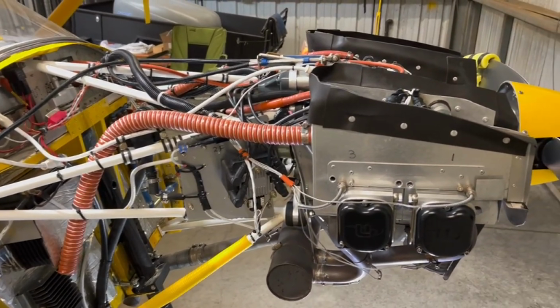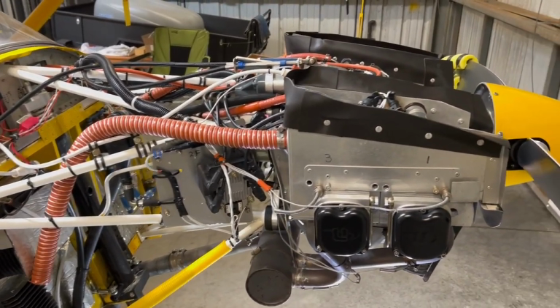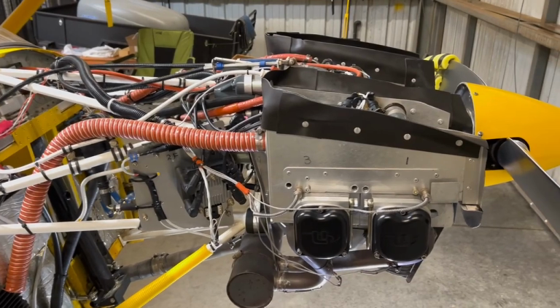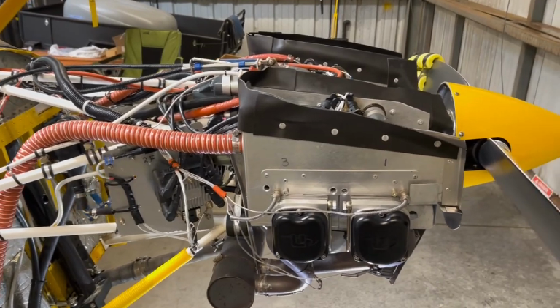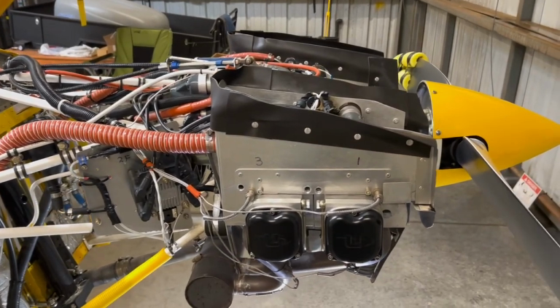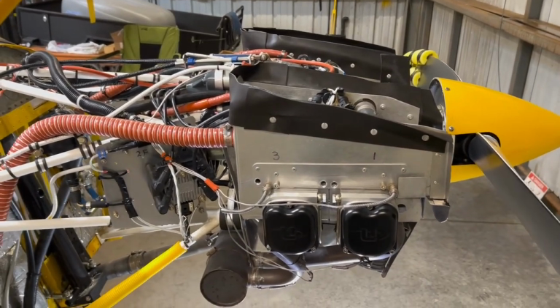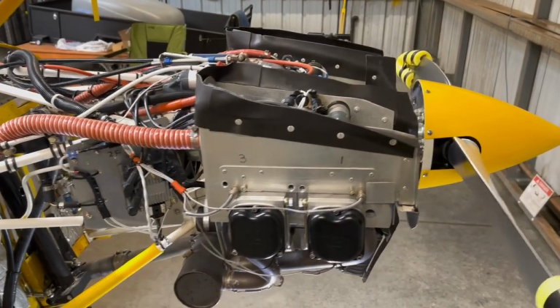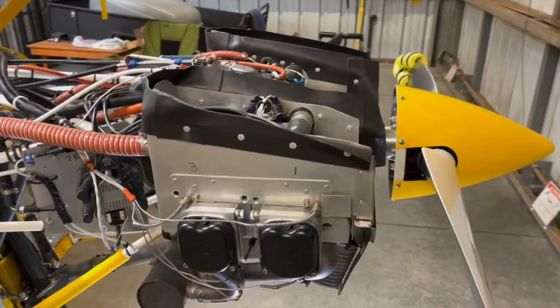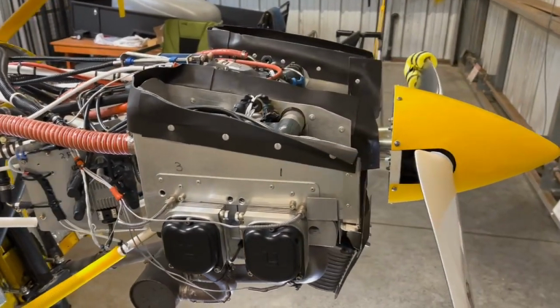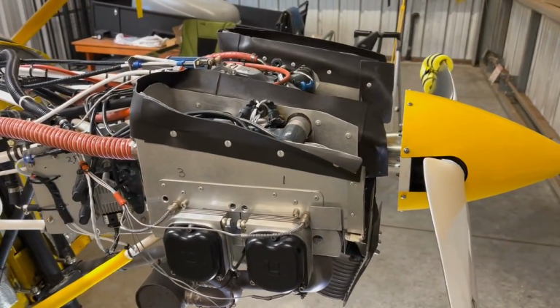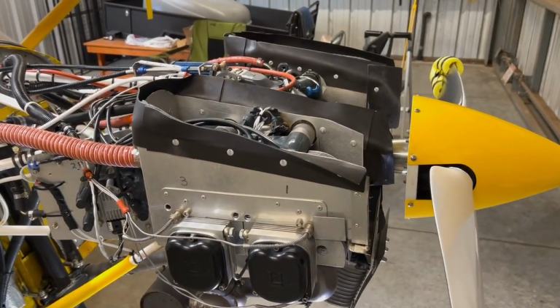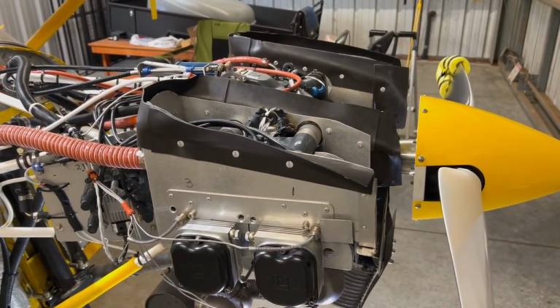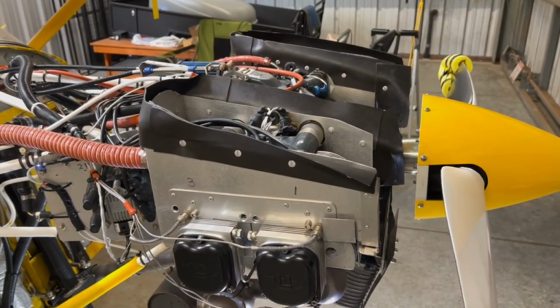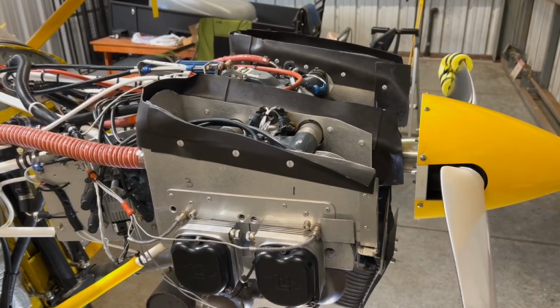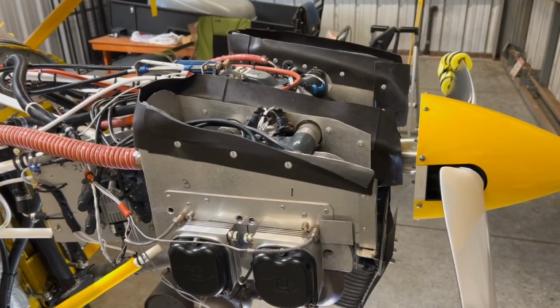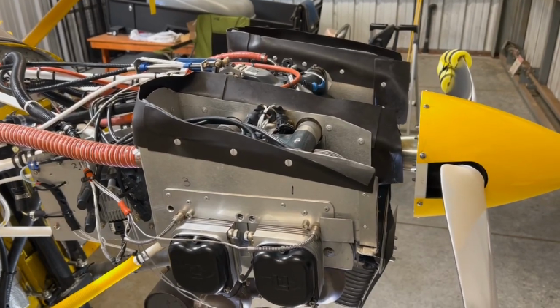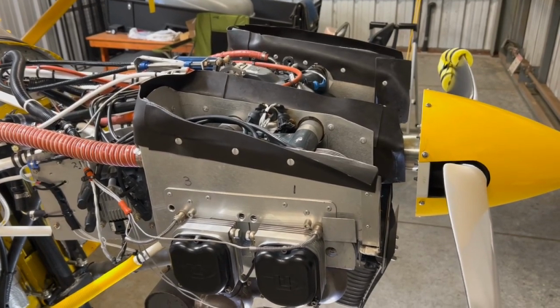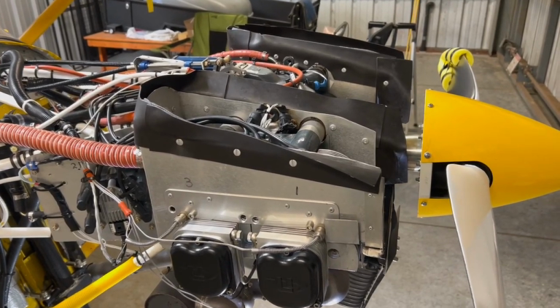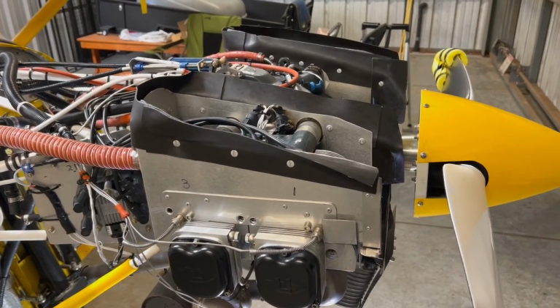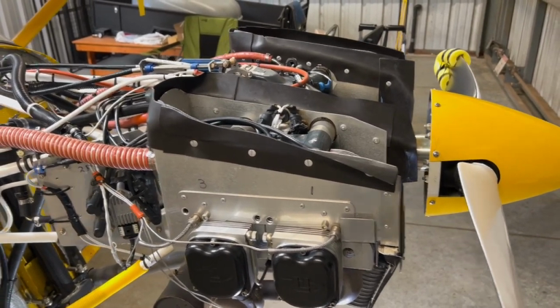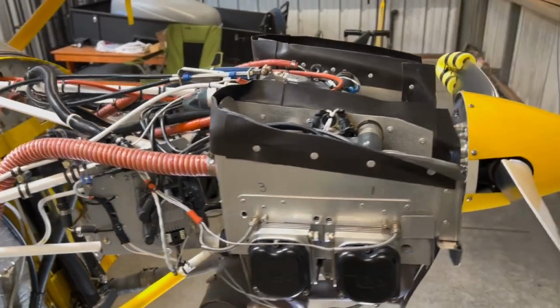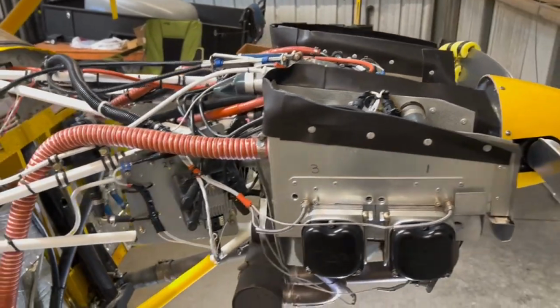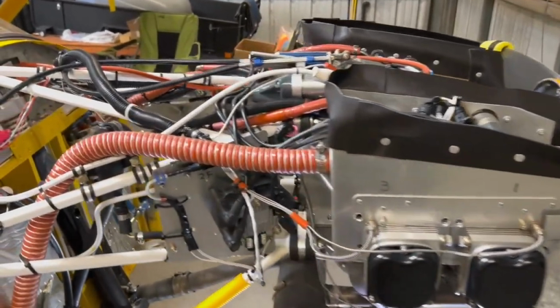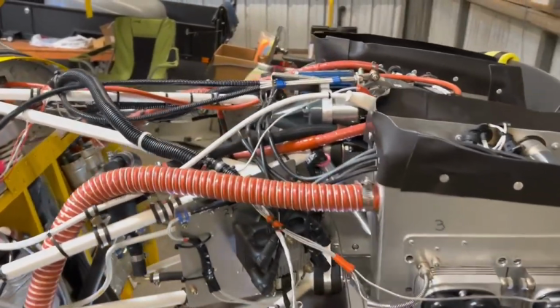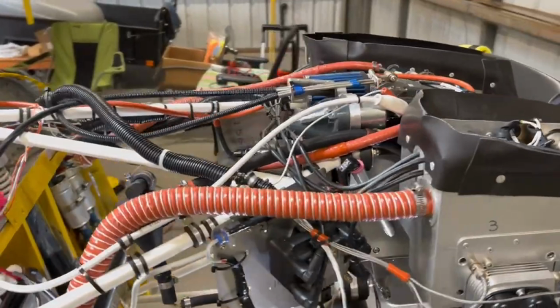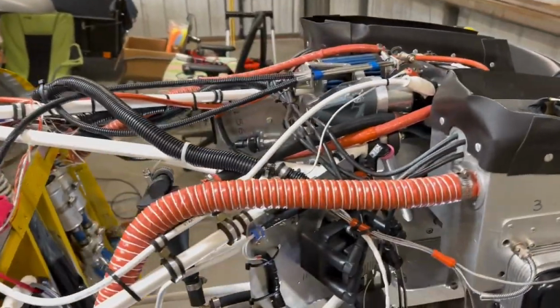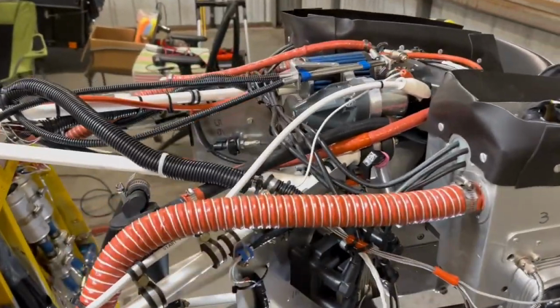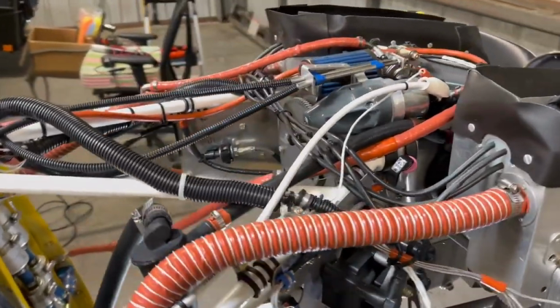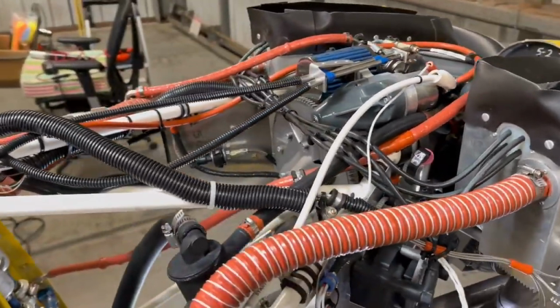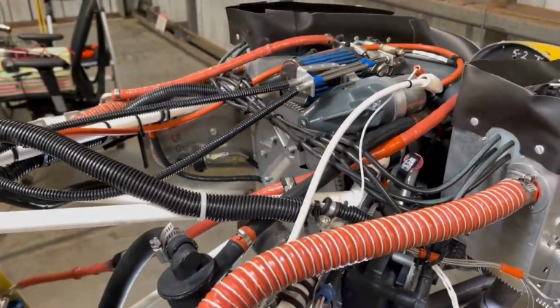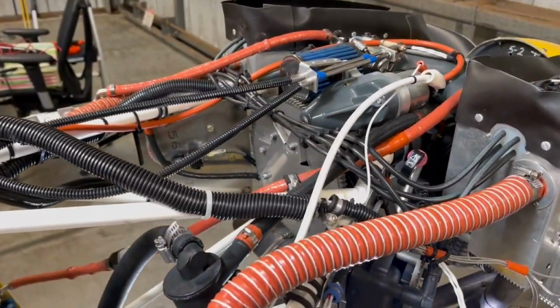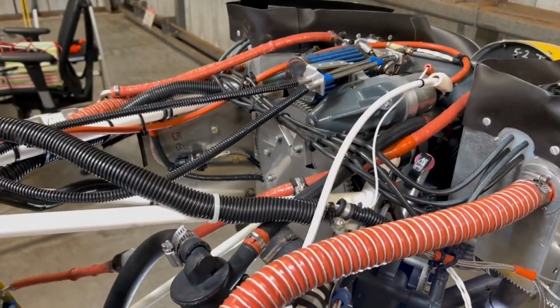This is a UL Power 350 IS, 130 horsepower, fuel-injected, full FADEC engine. And as you can see, power to weight, it's probably one of the best in class.